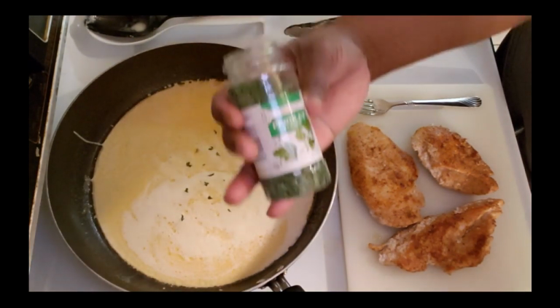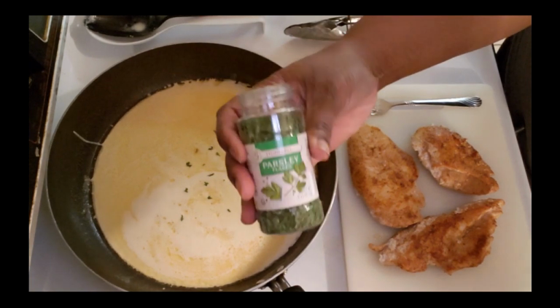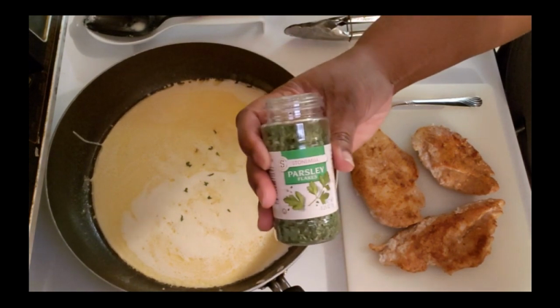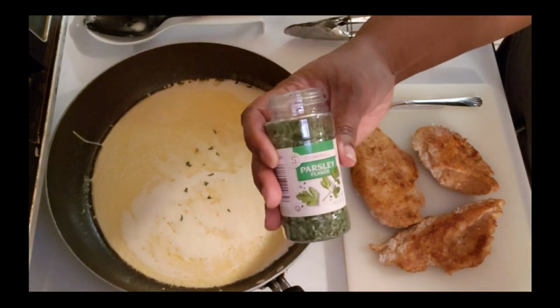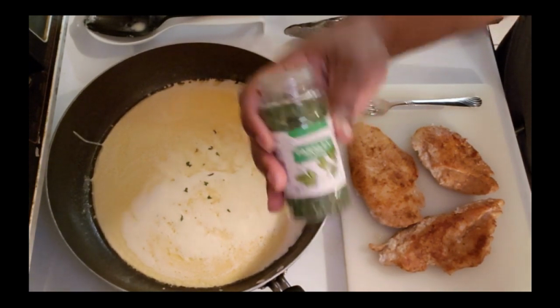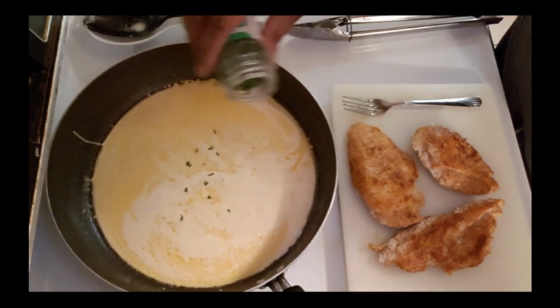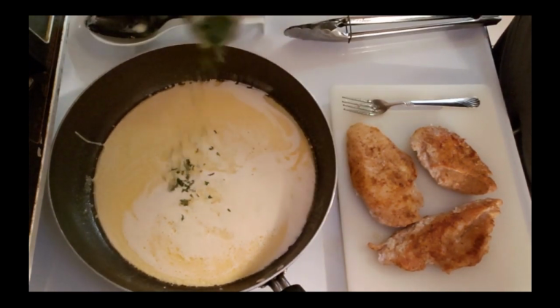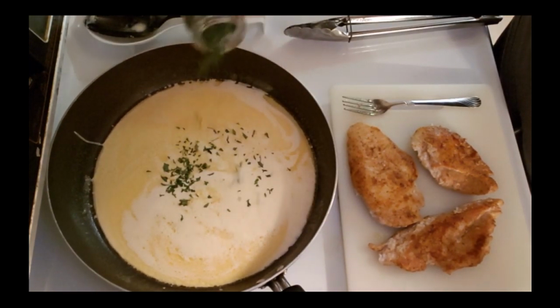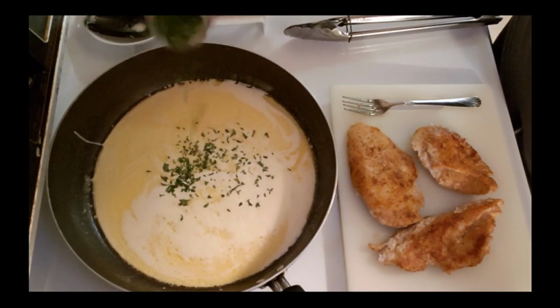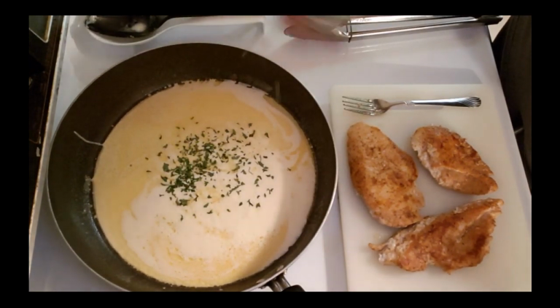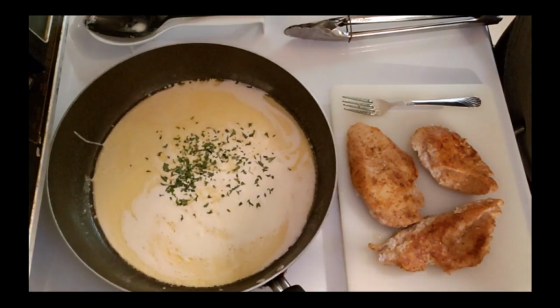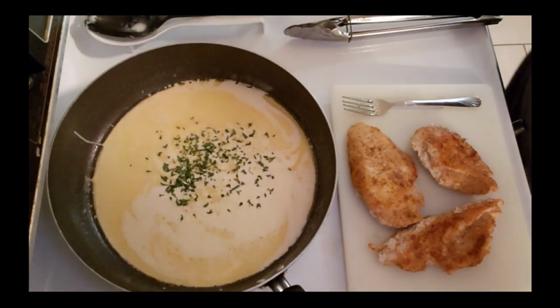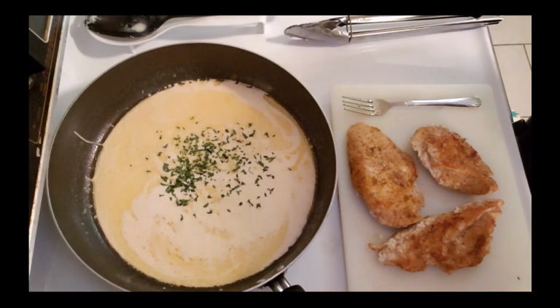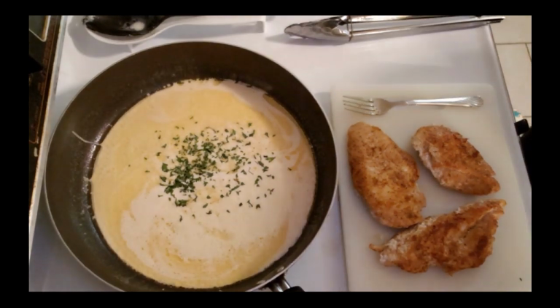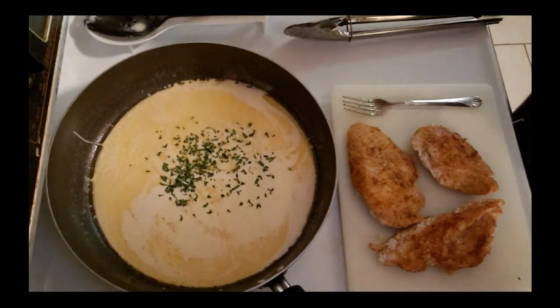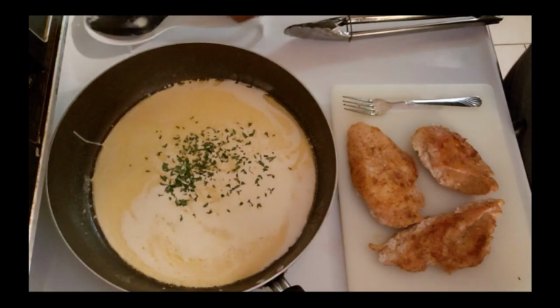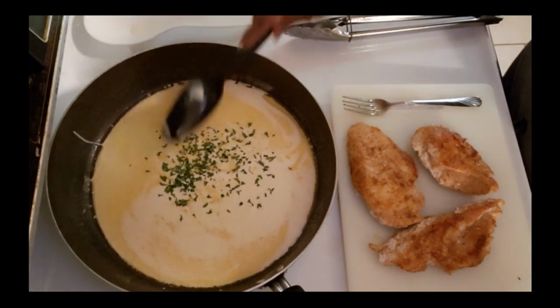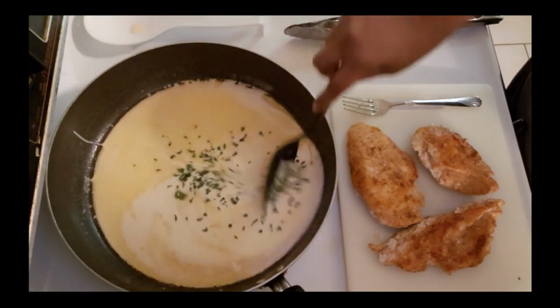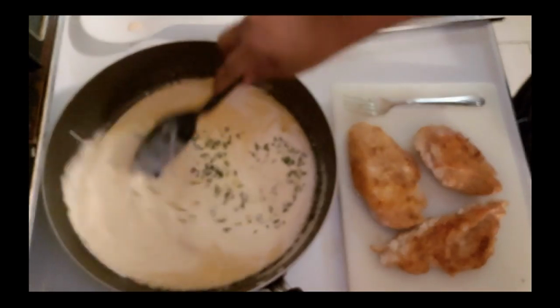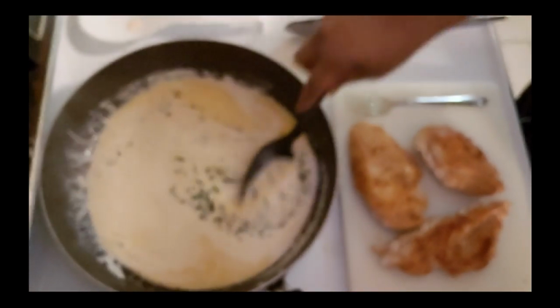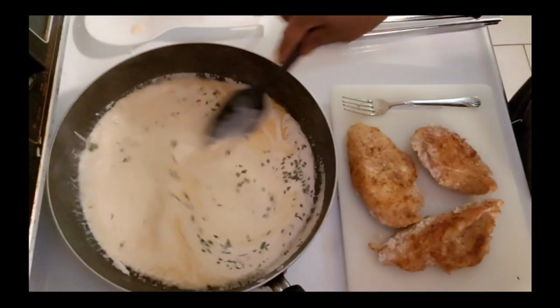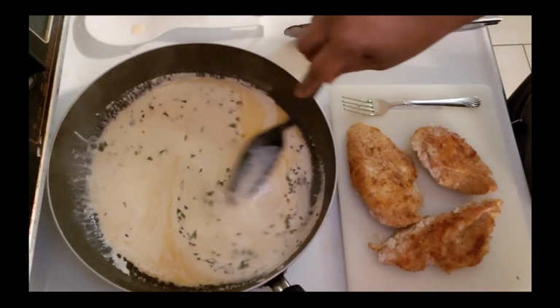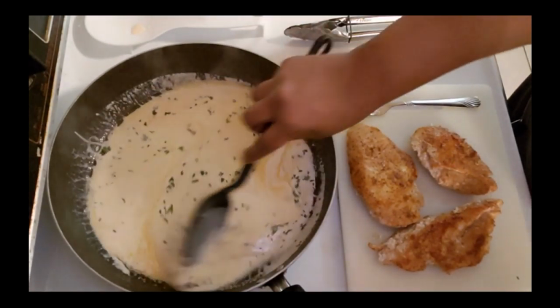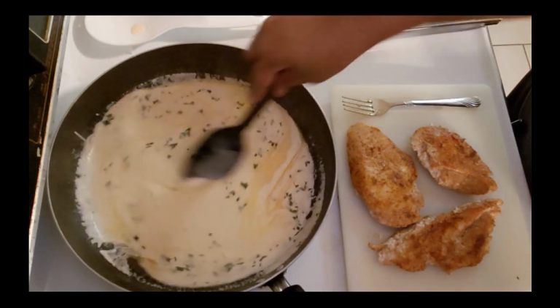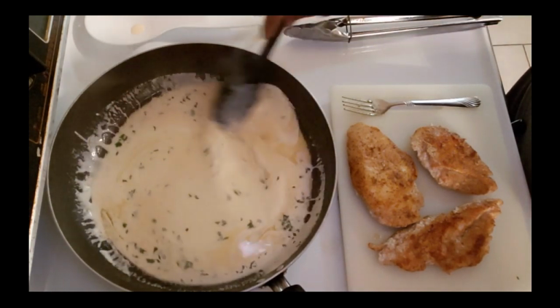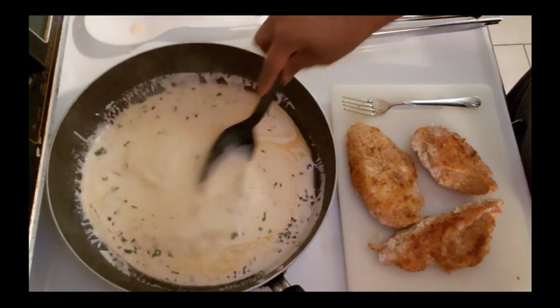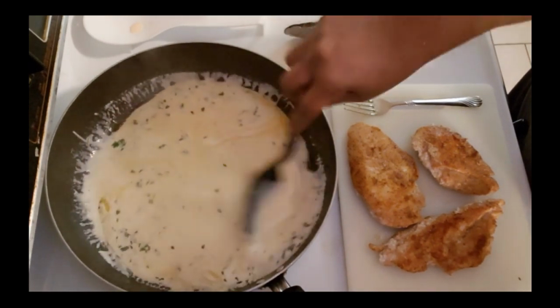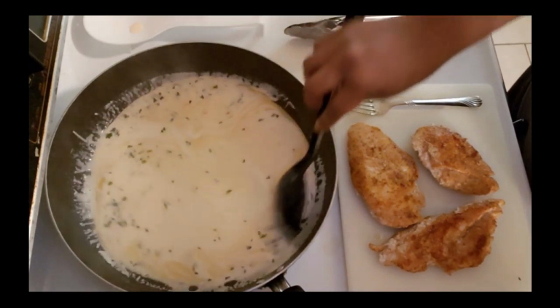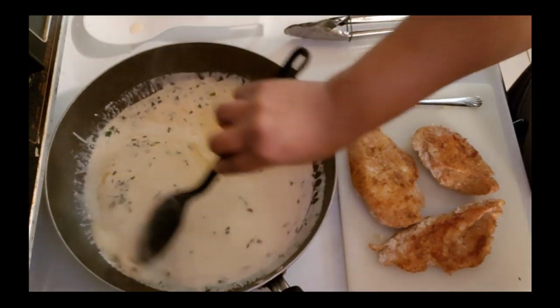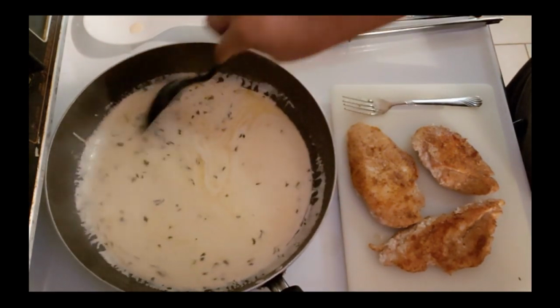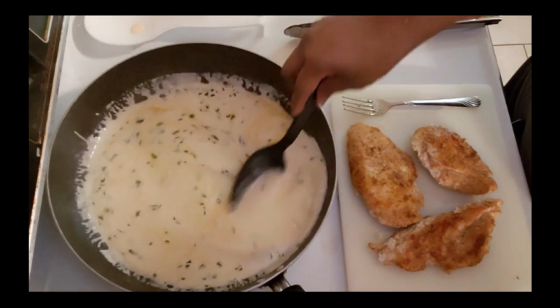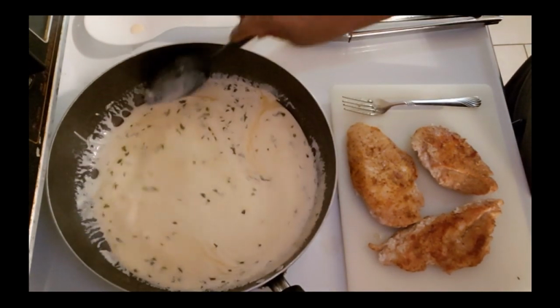Add a little parsley in there. Just keep stirring it - it will thicken up and get nice and creamy for you.